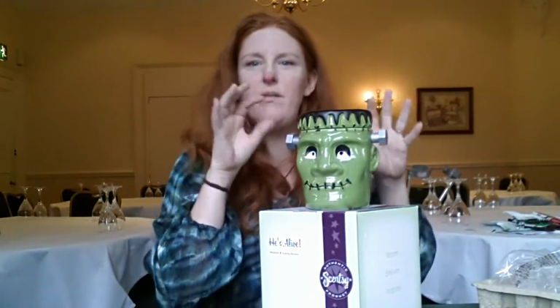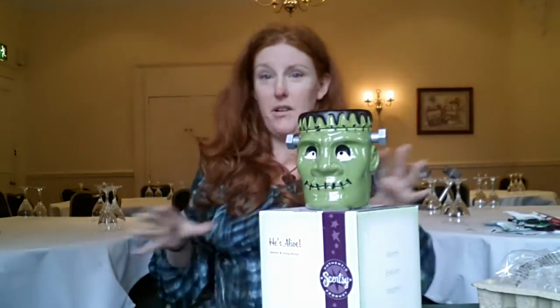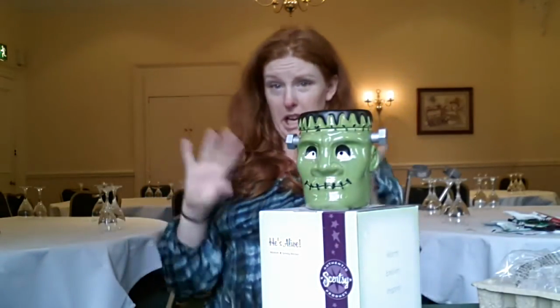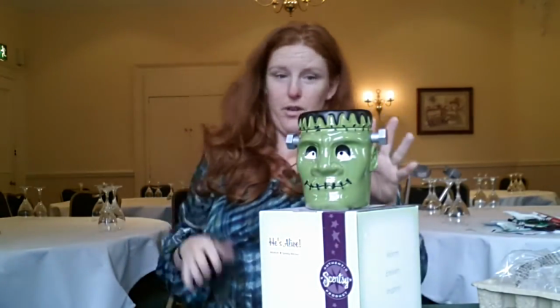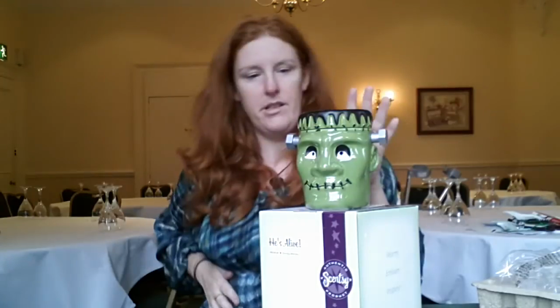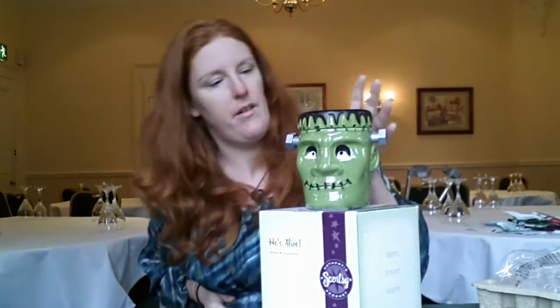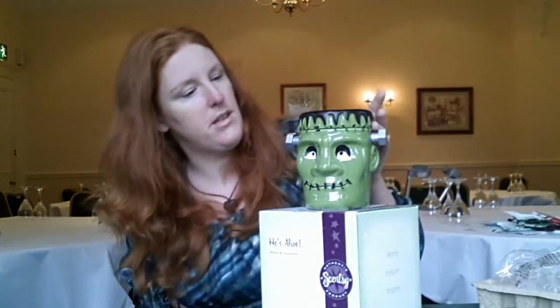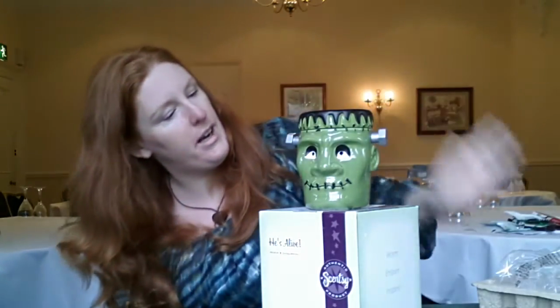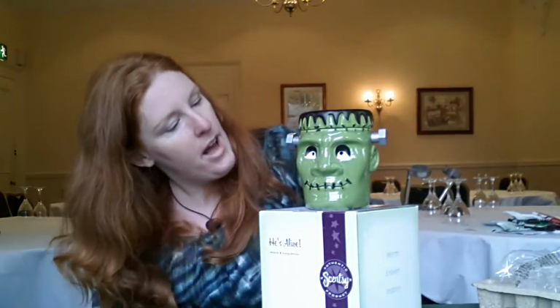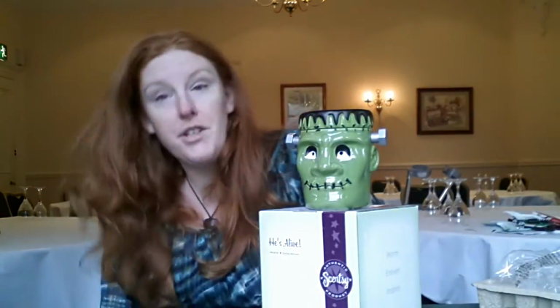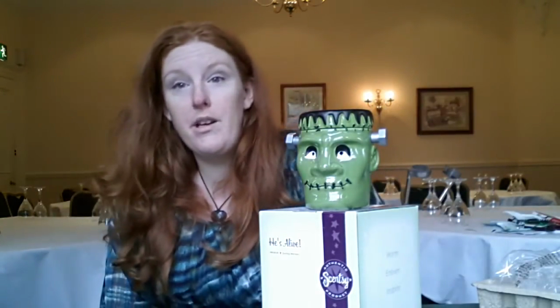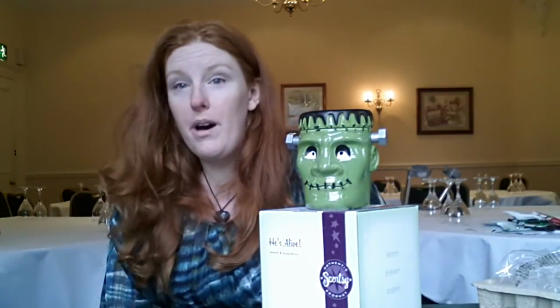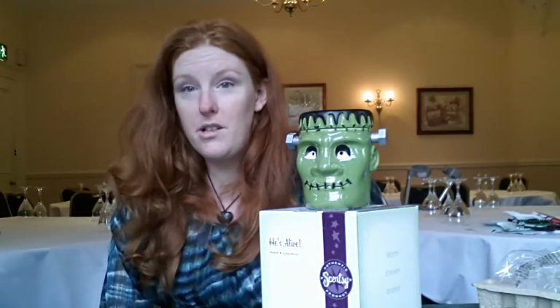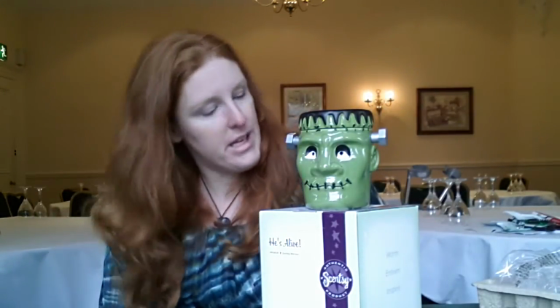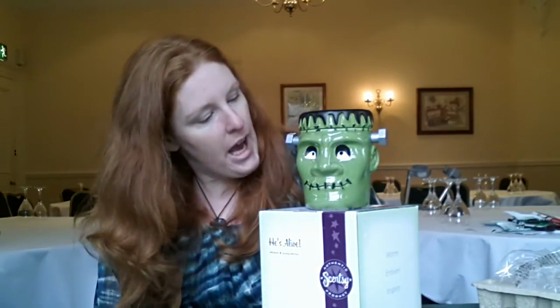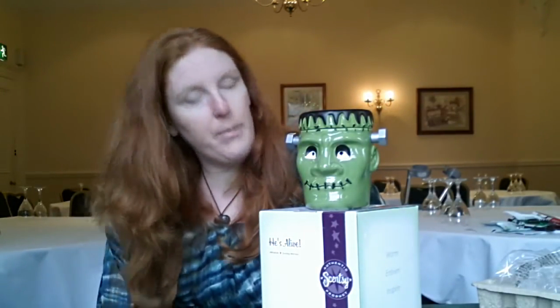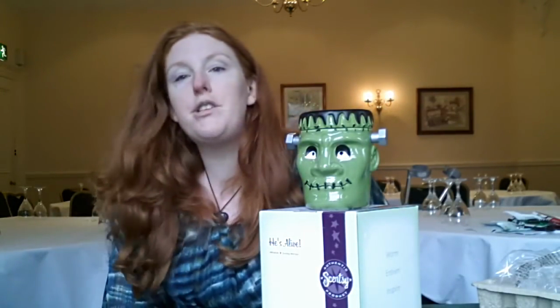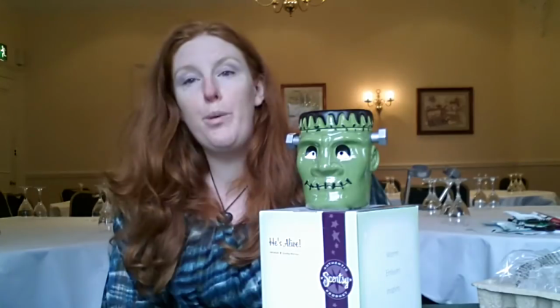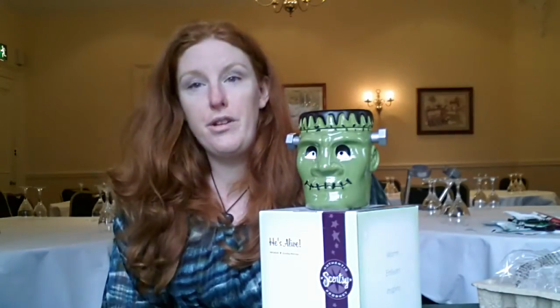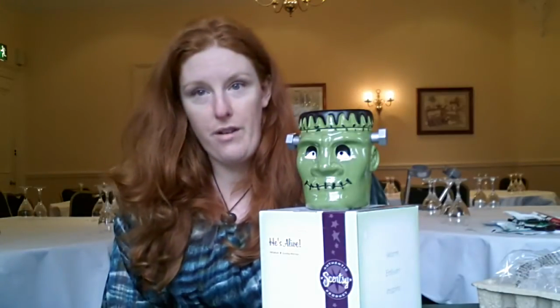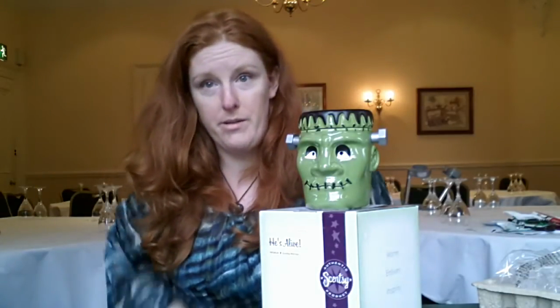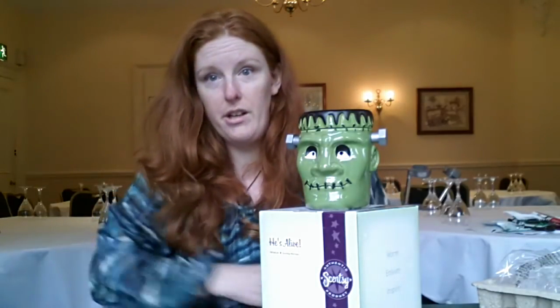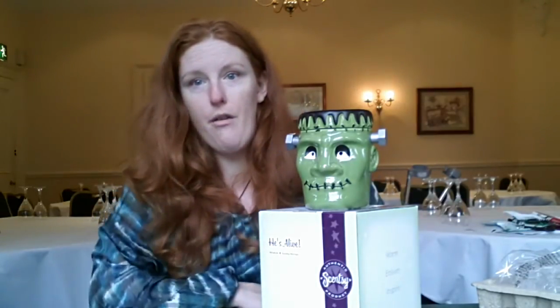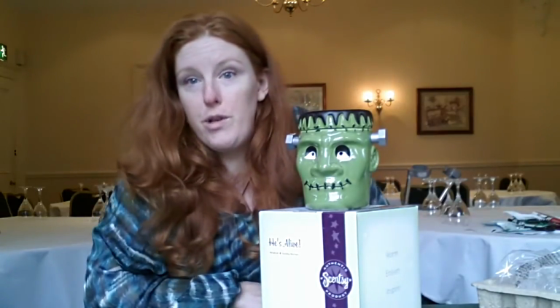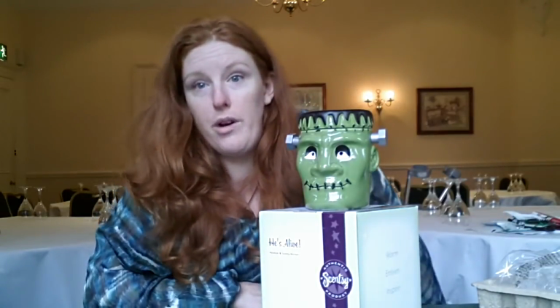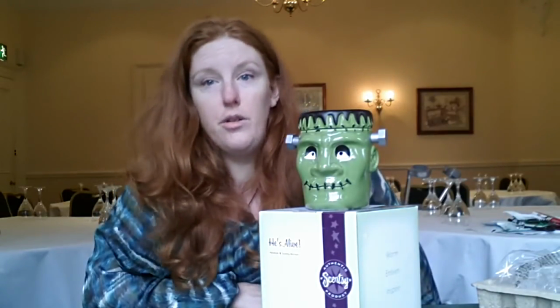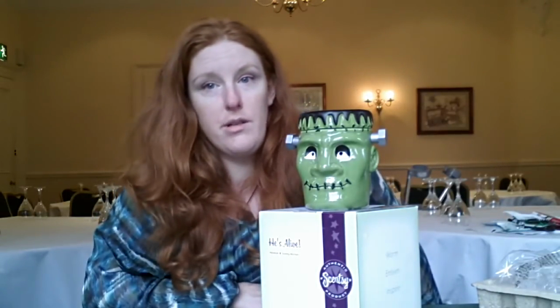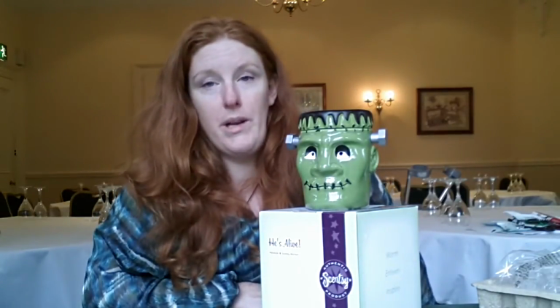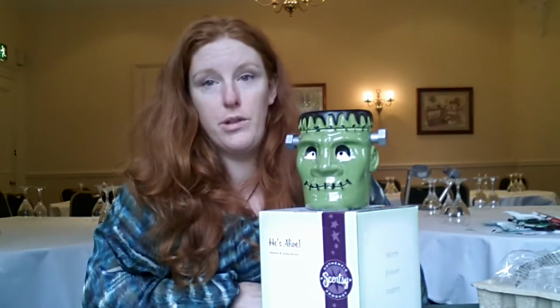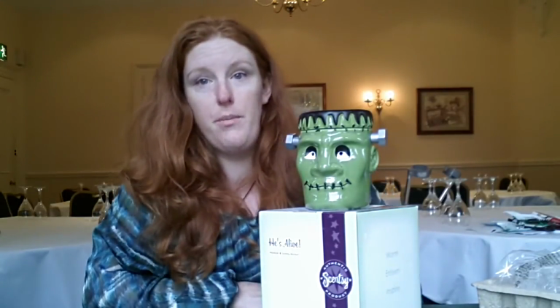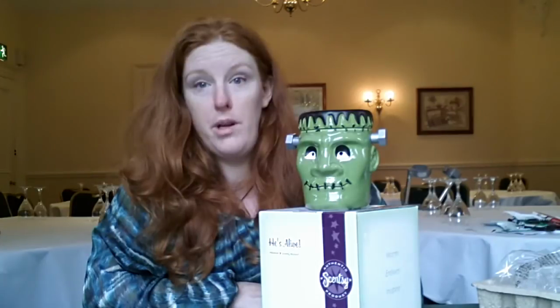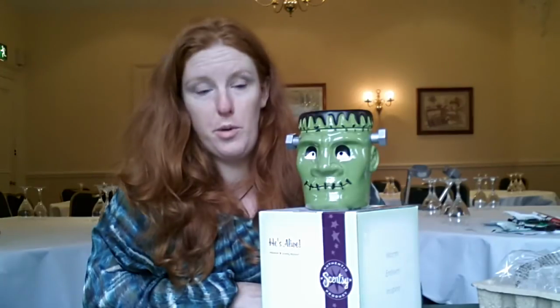So he's kind of even greener and scarier when he's on at night. I don't know about you, but I just love this. Cost of the warmer: £35 sterling, €41. It's what we would now term a premium warmer.